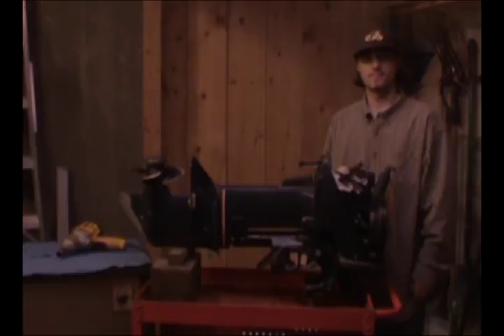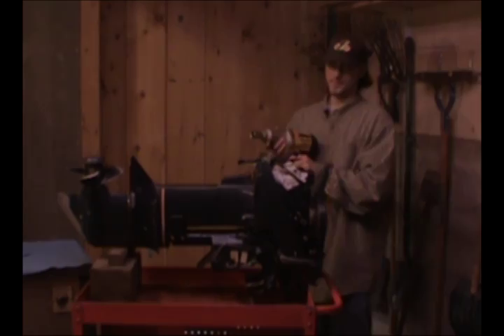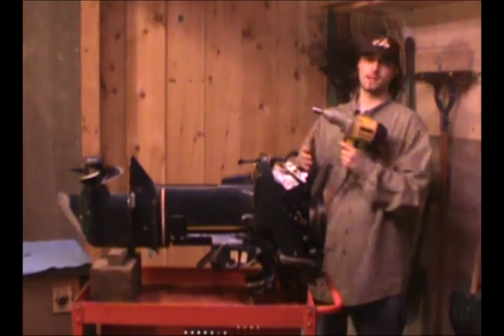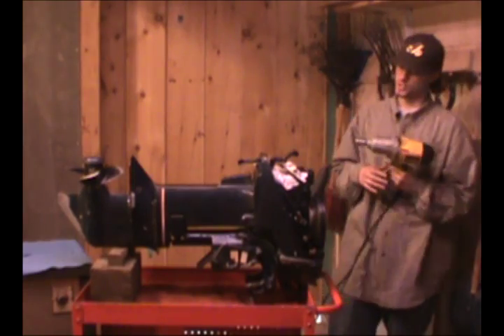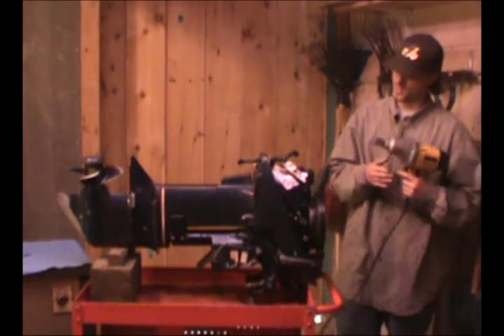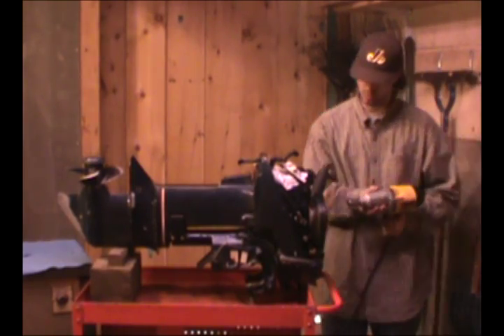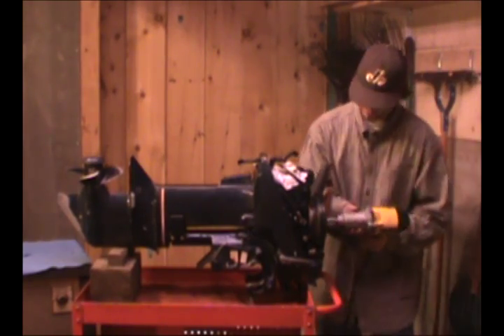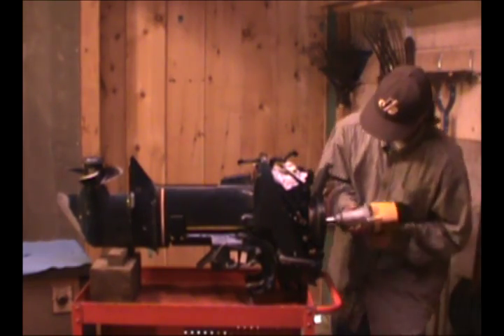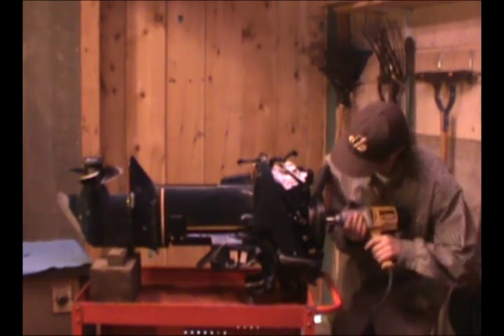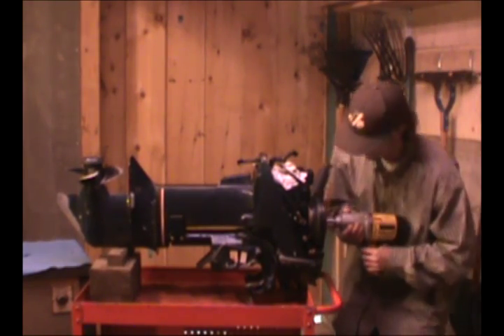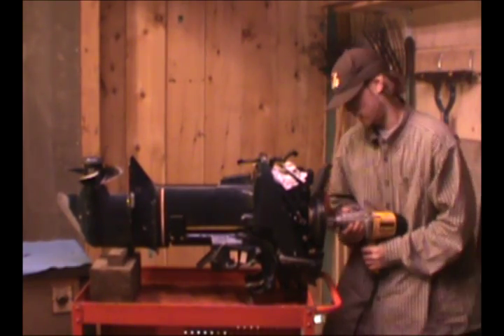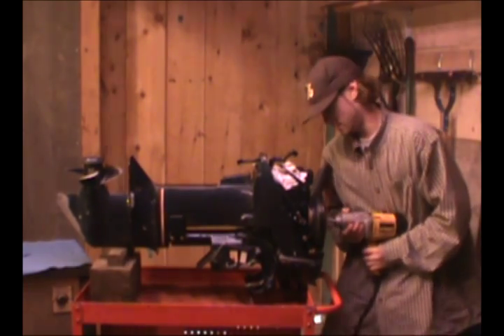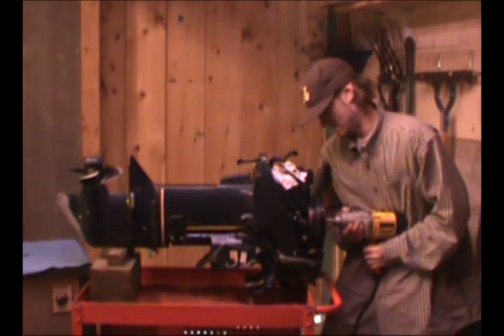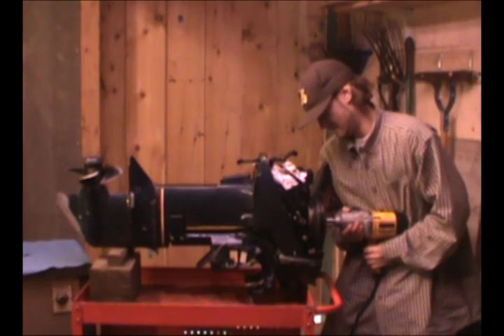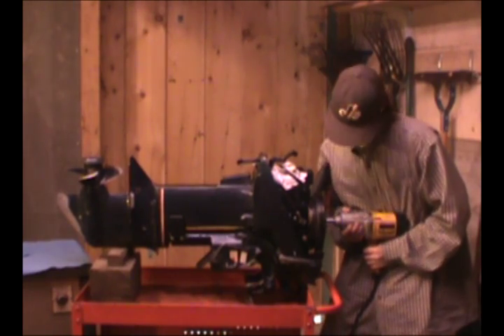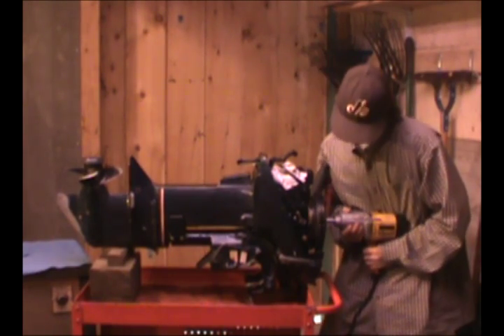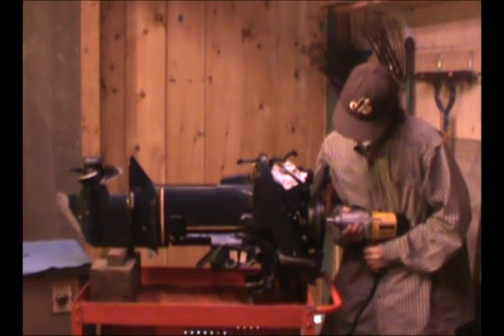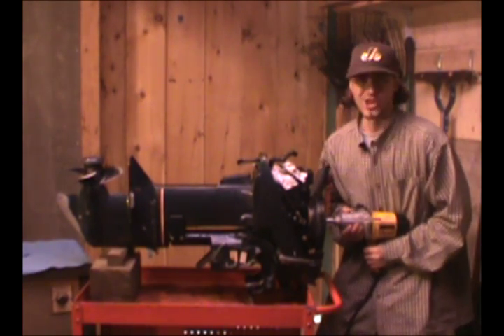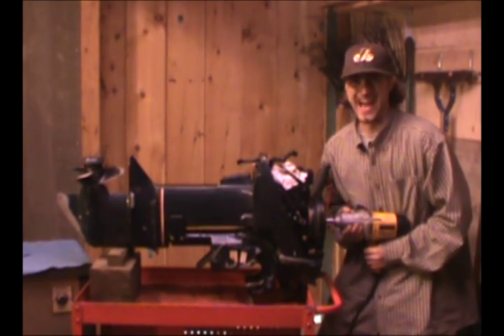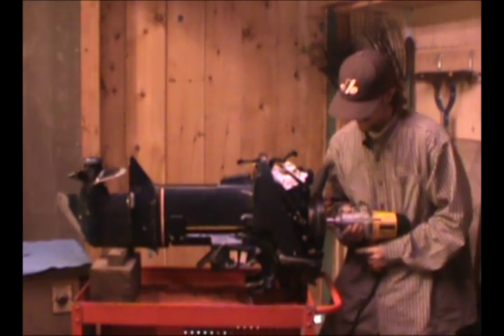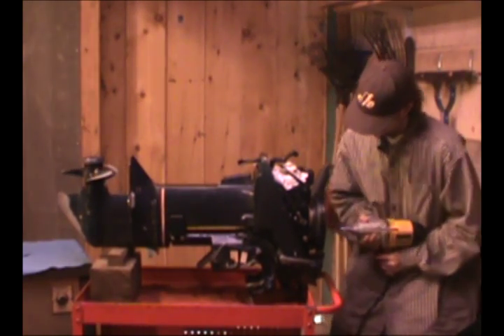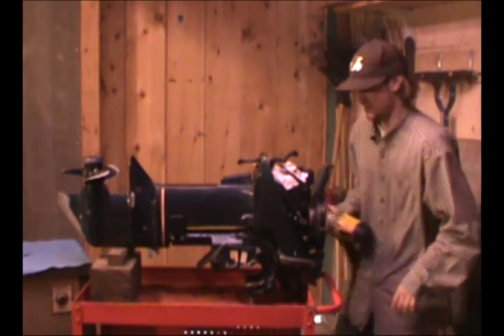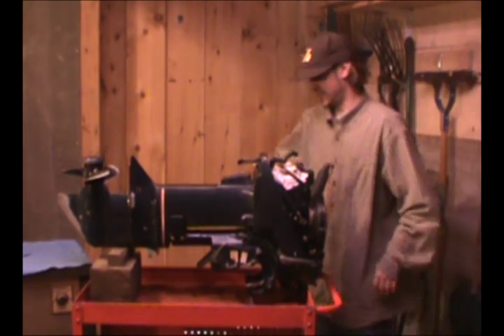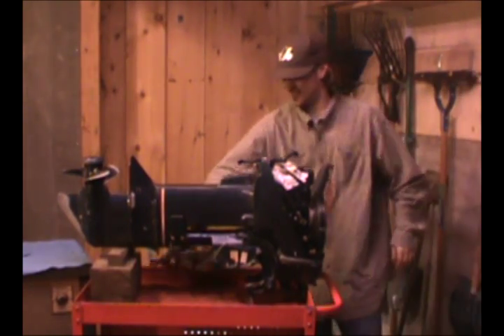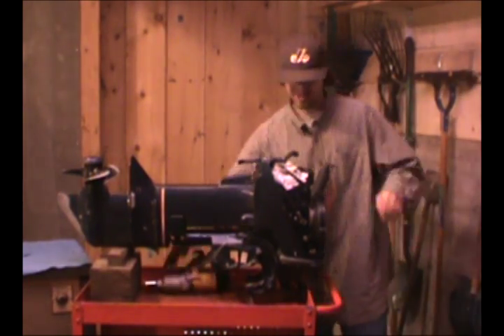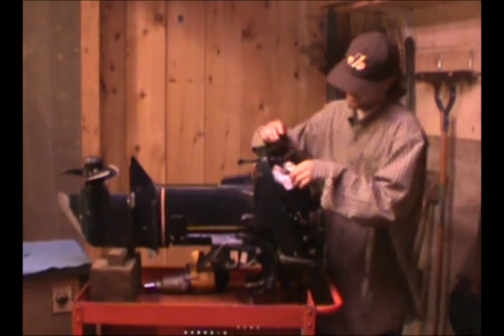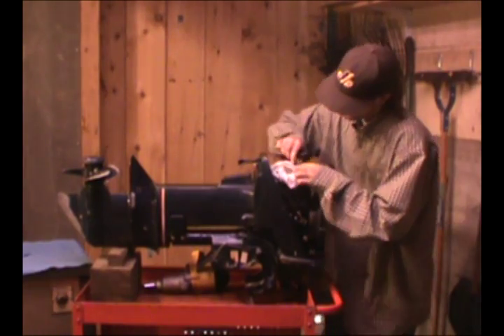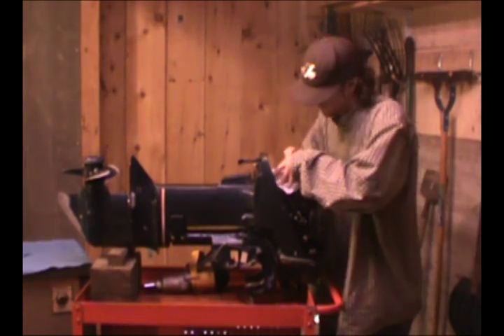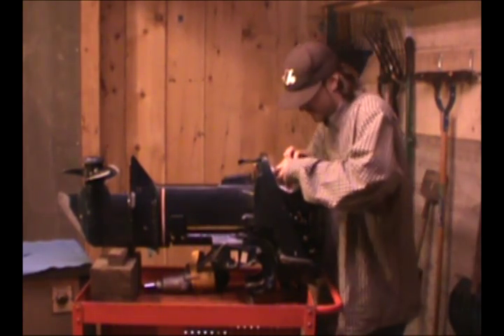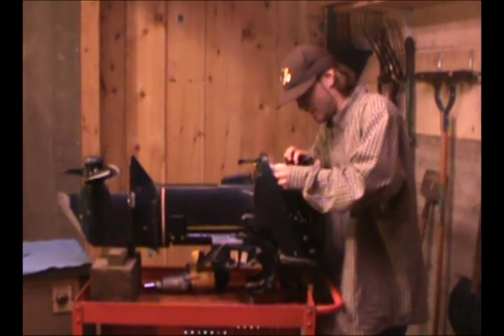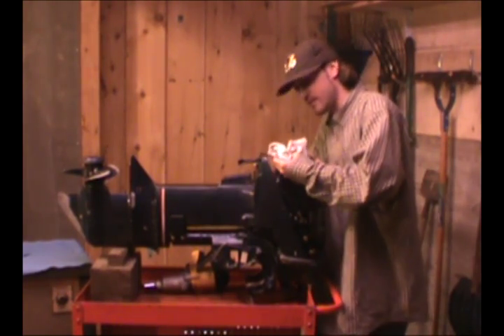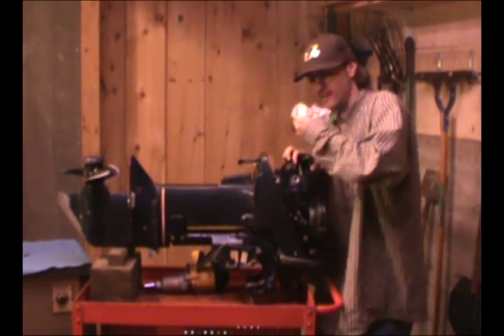I've got my impact here and I'm going to try and shake things loose. She's on. Look at that — there she is. Now I'm just going to see. All right.